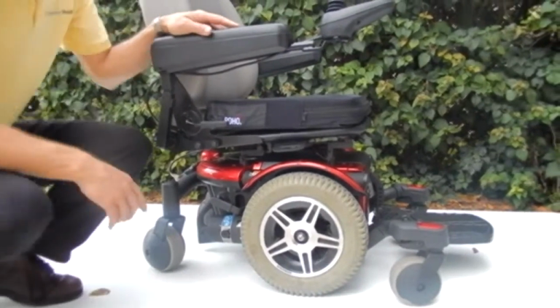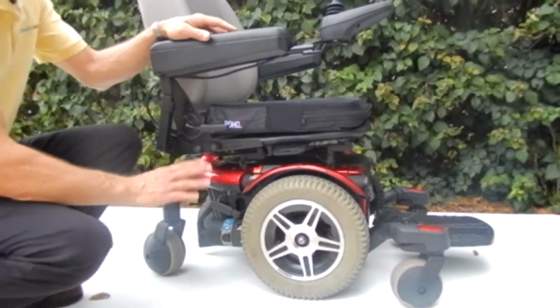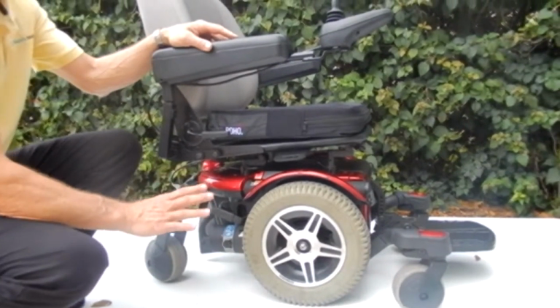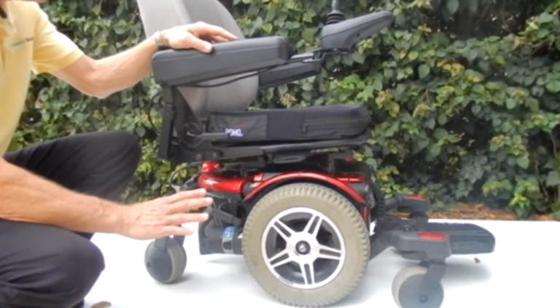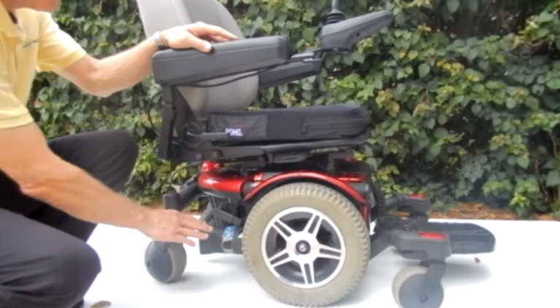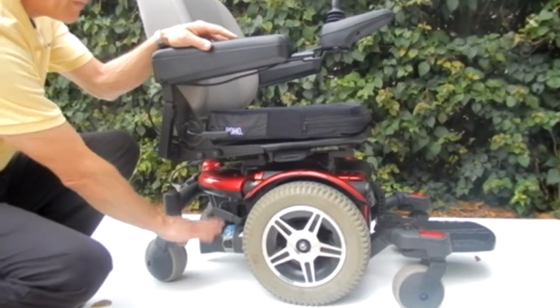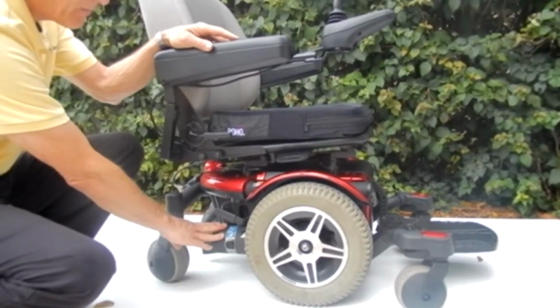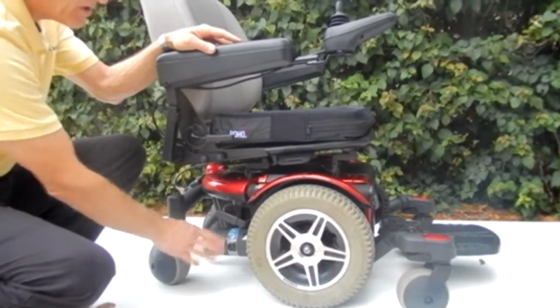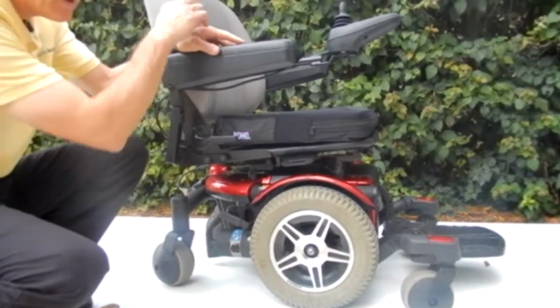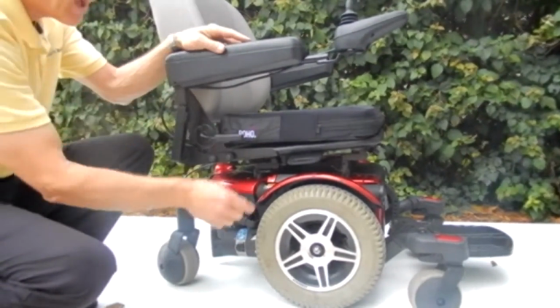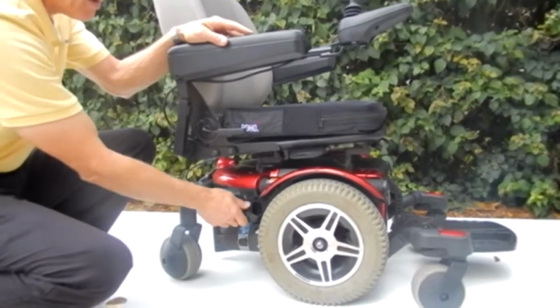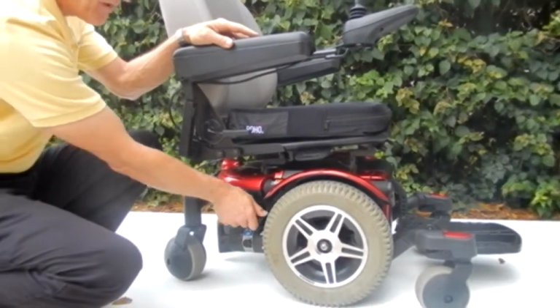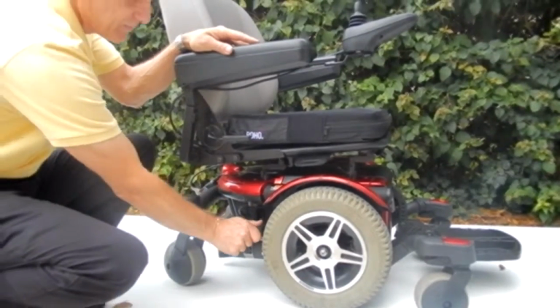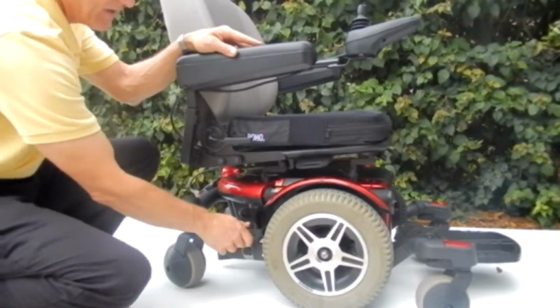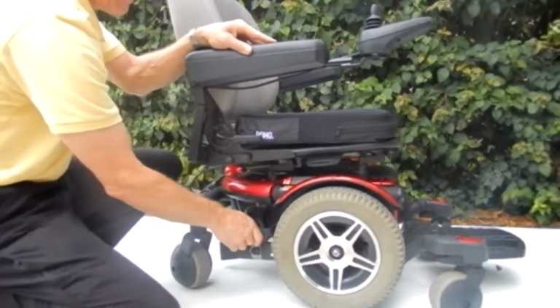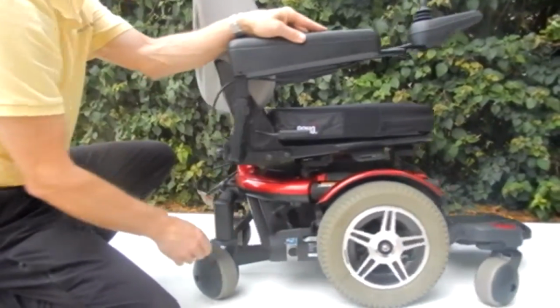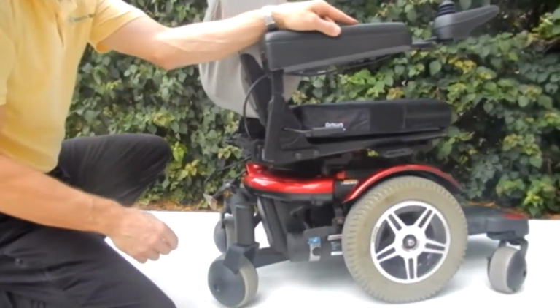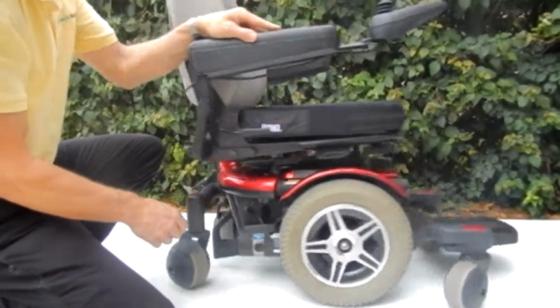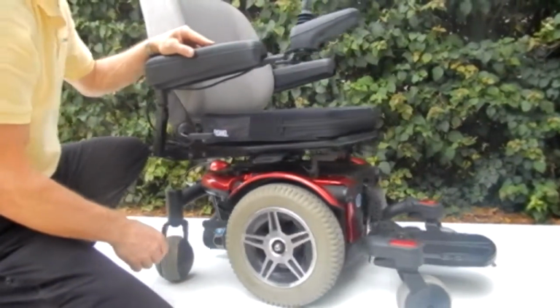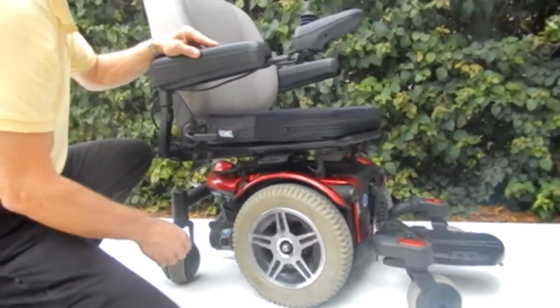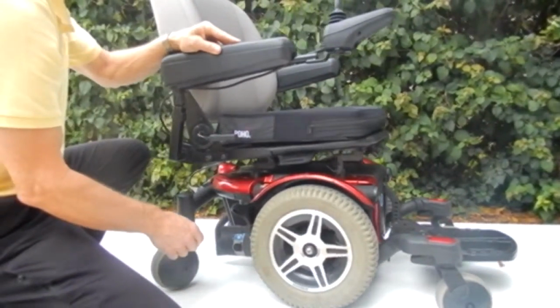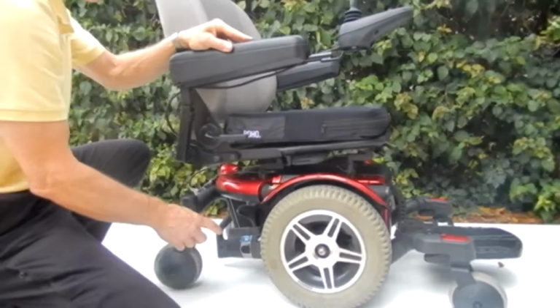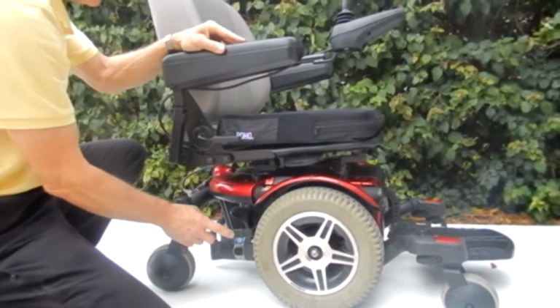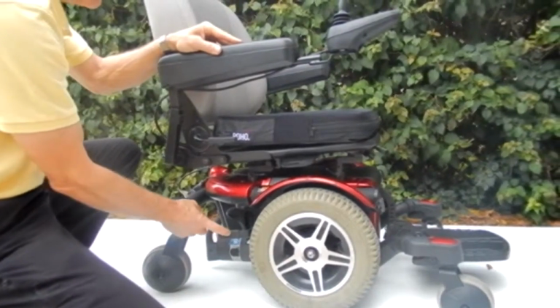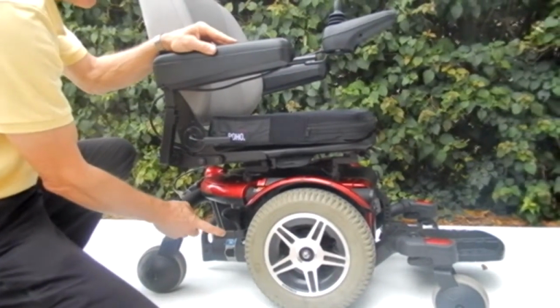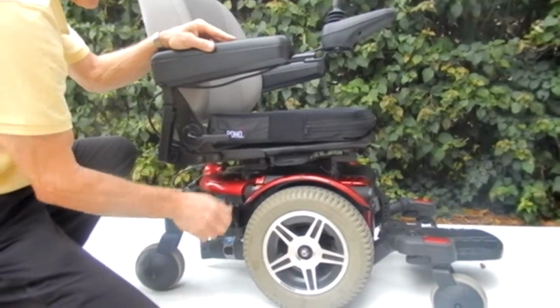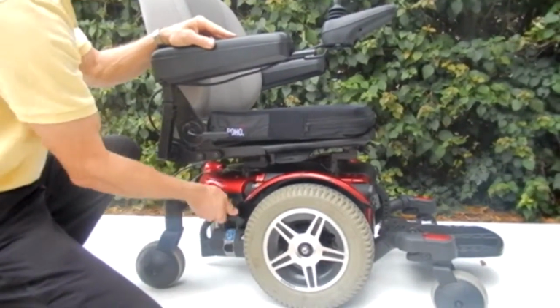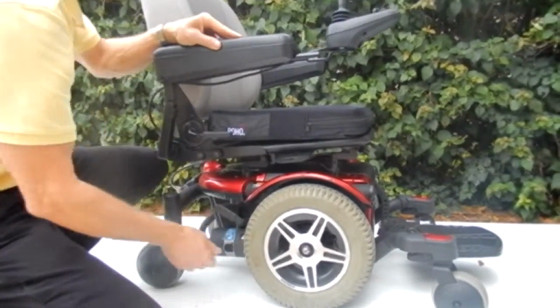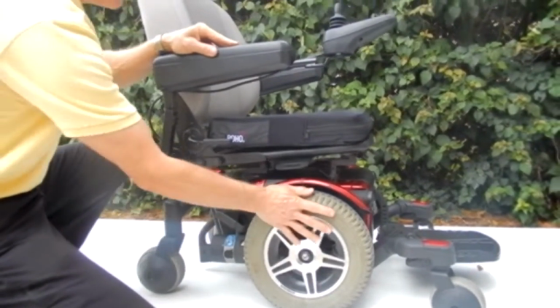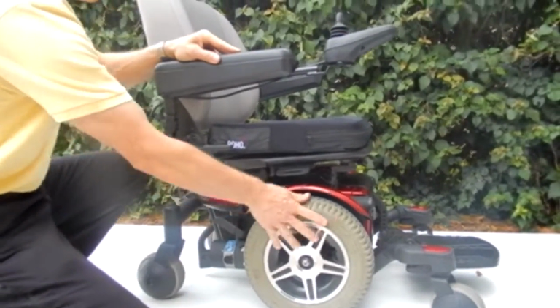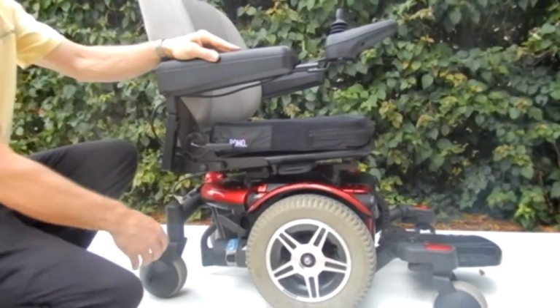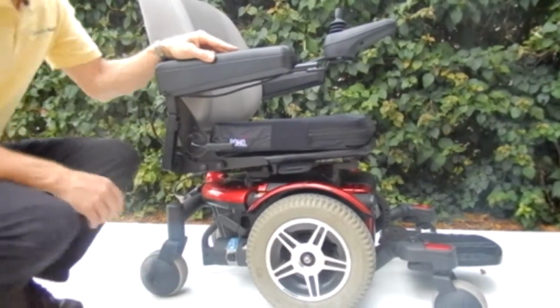If you needed to put this chair in neutral, you have a motor on each wheel on each side. All you have to do is push the handle down and the wheel becomes freewheeling — you can push the chair. You need to do both sides. Put it back in gear and your motor is locked again.